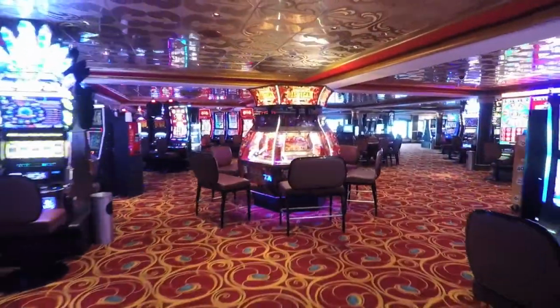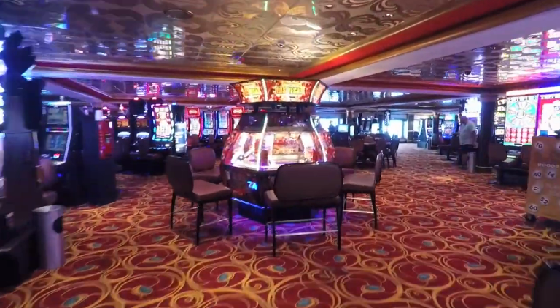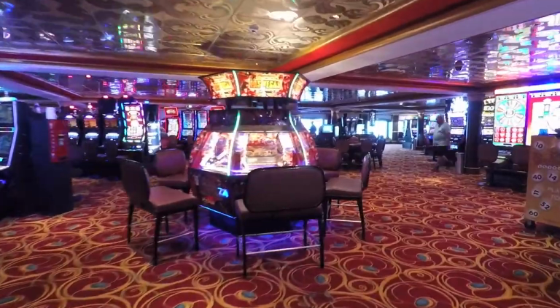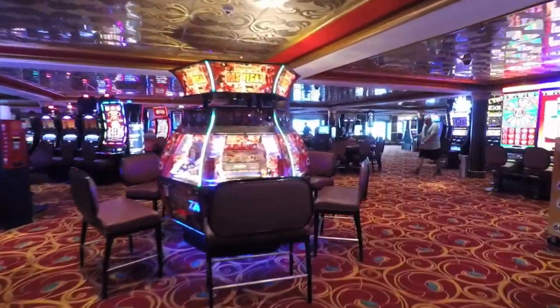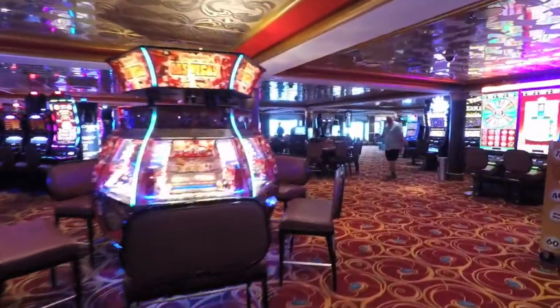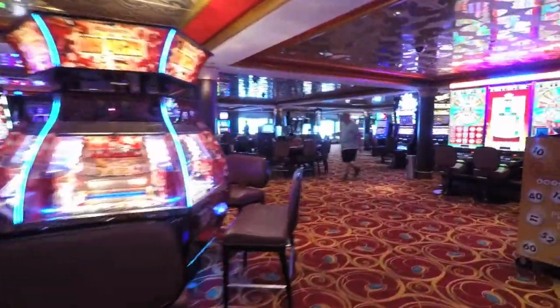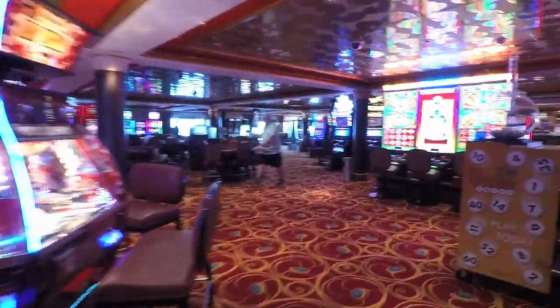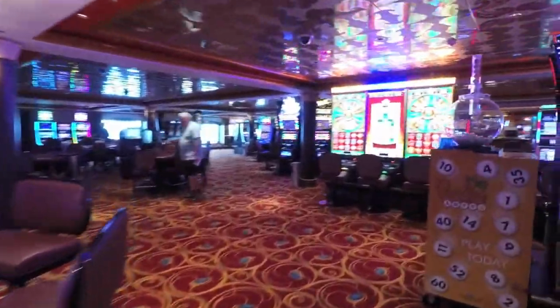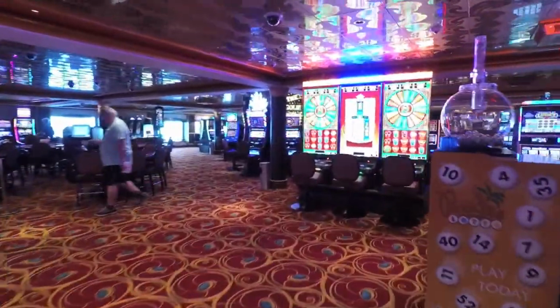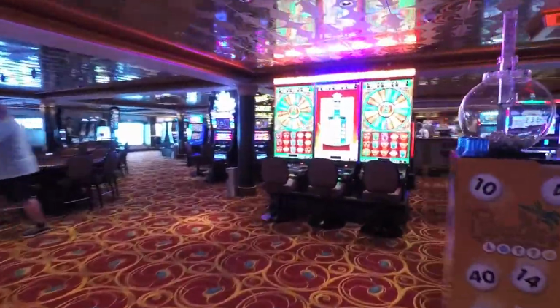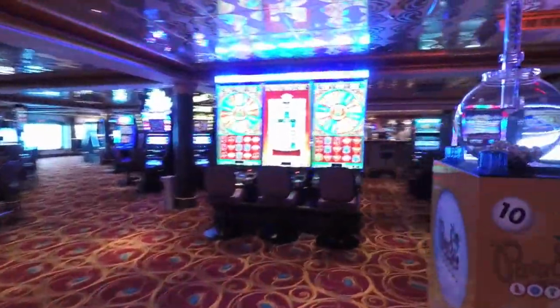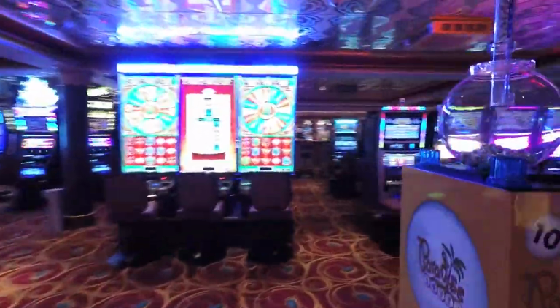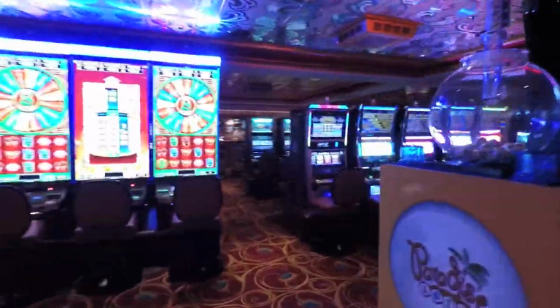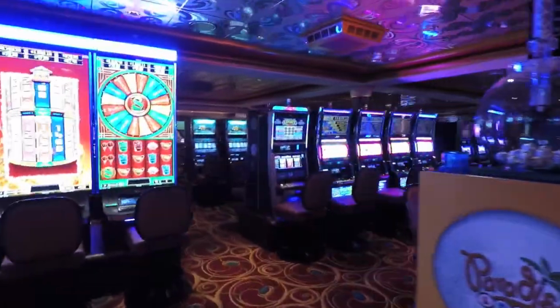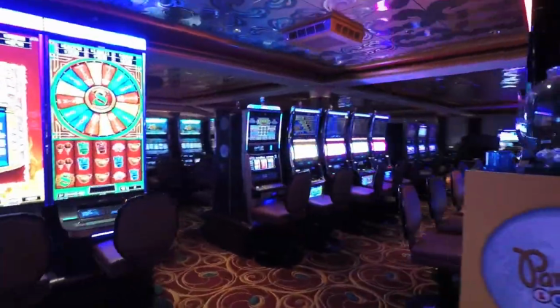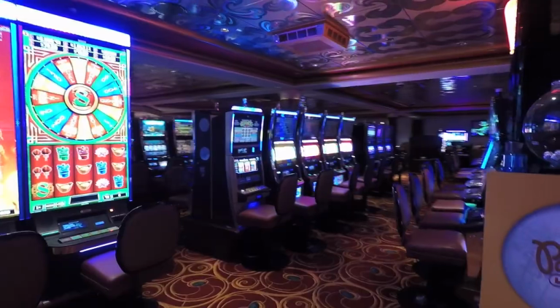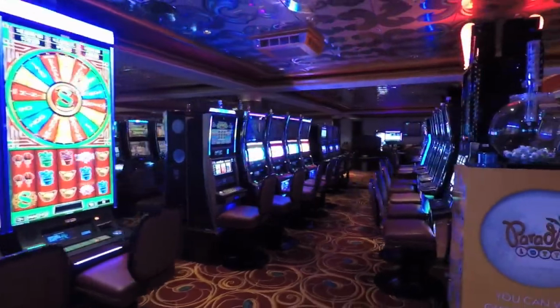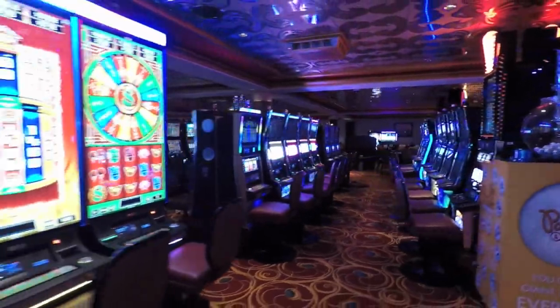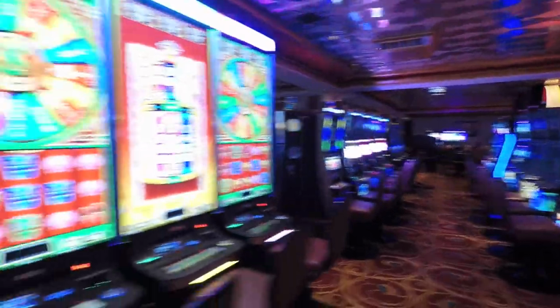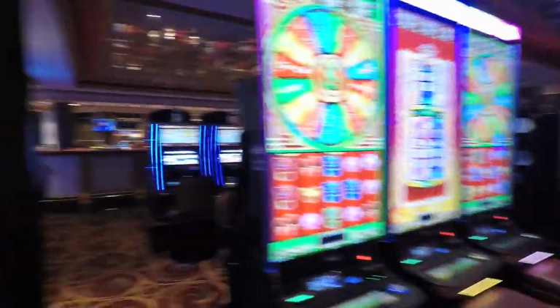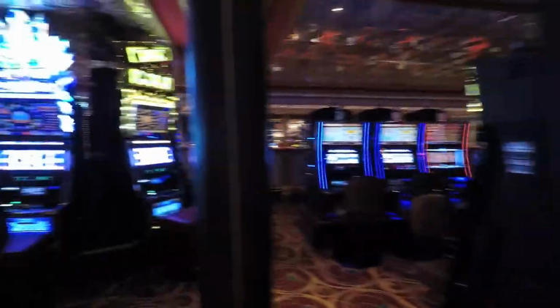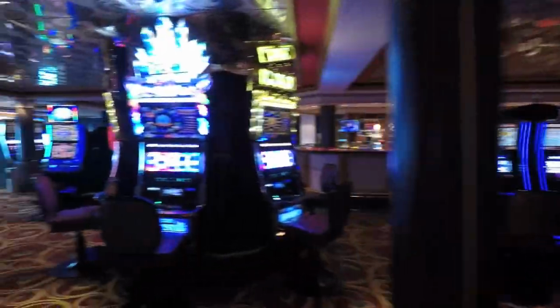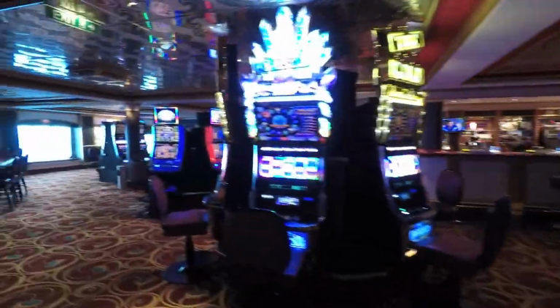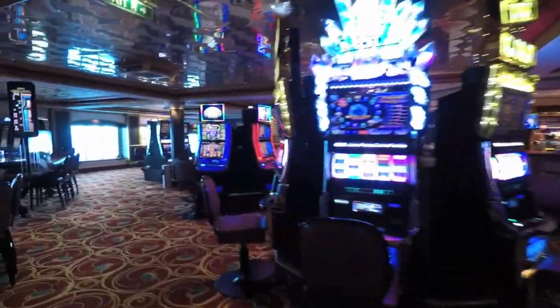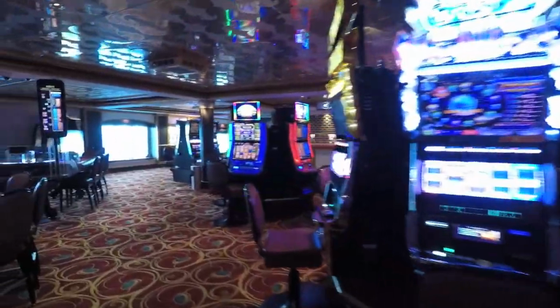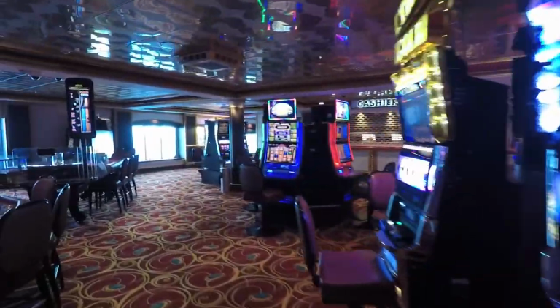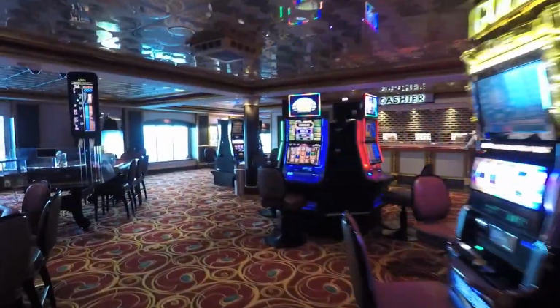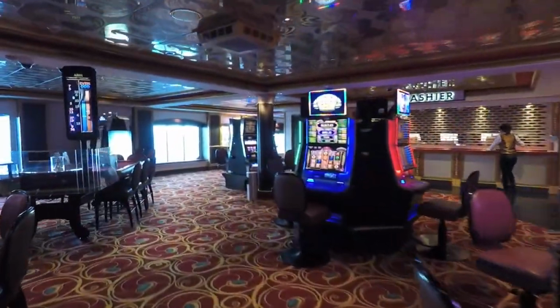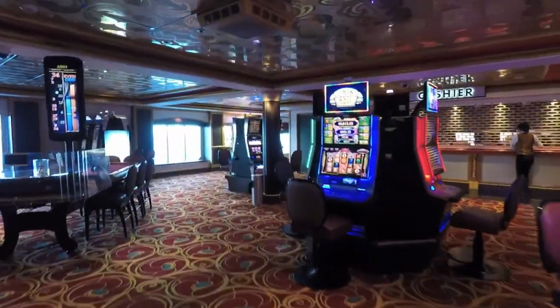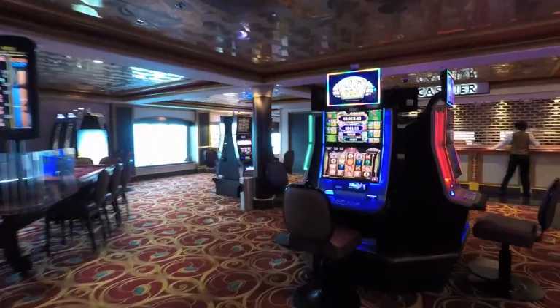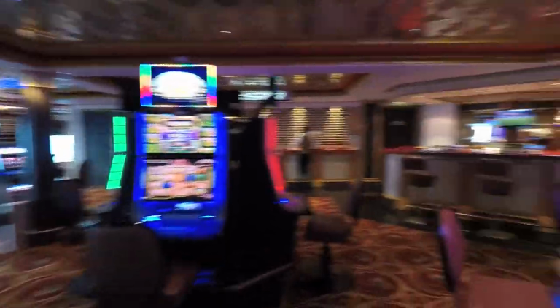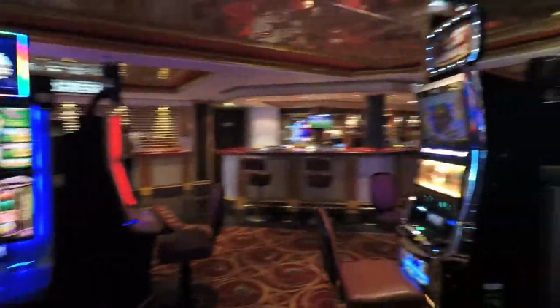They don't want me to videotape in here, but he didn't stop me. This is the casino, of course. It has a lot of machines, but most of them are fairly old, although it has some new ones too. And a bar.